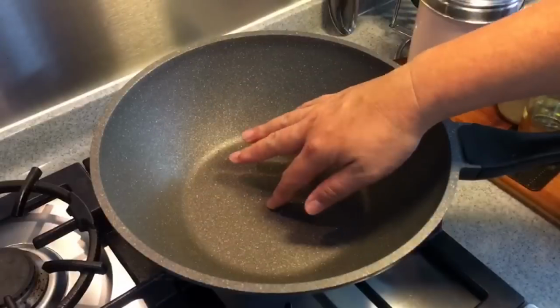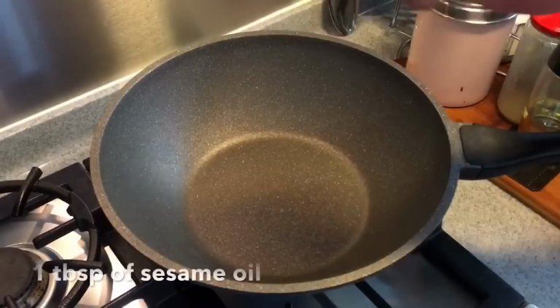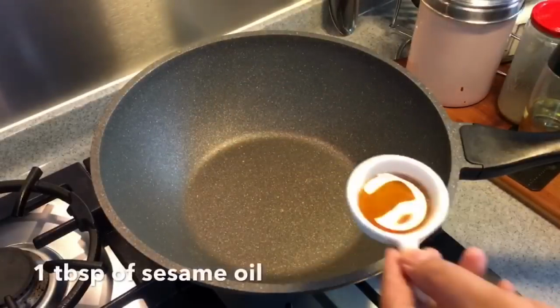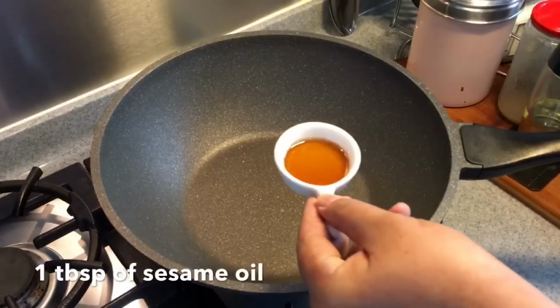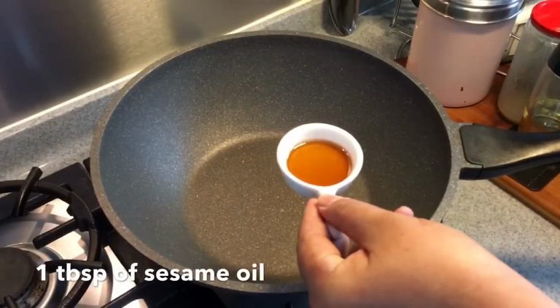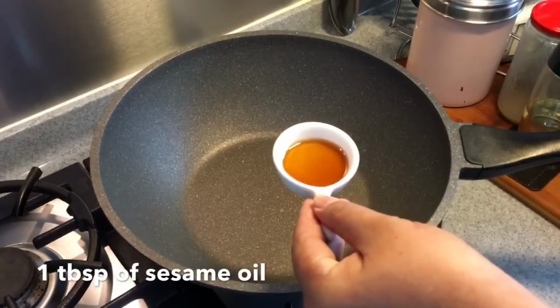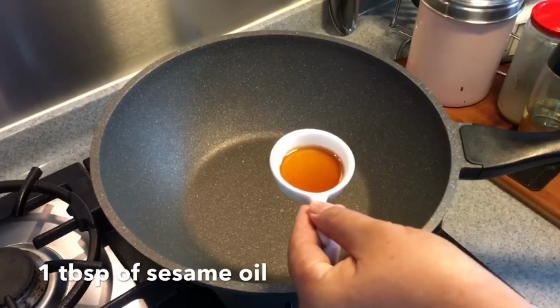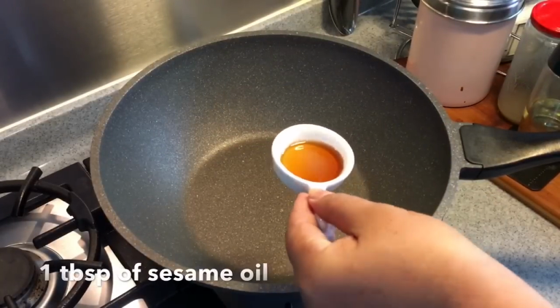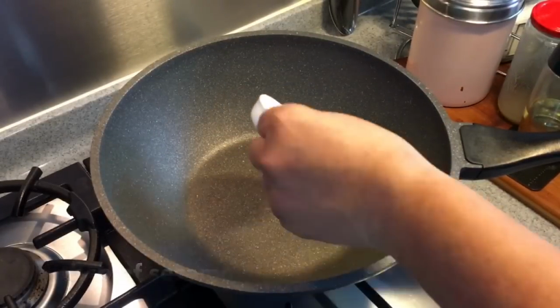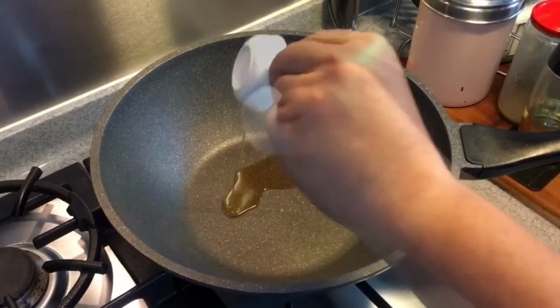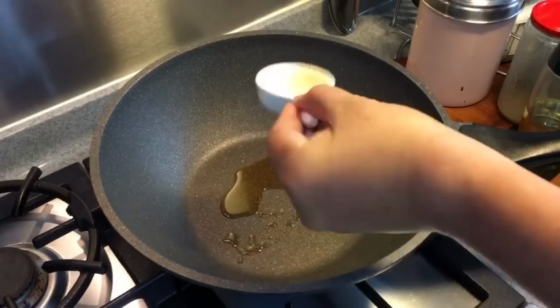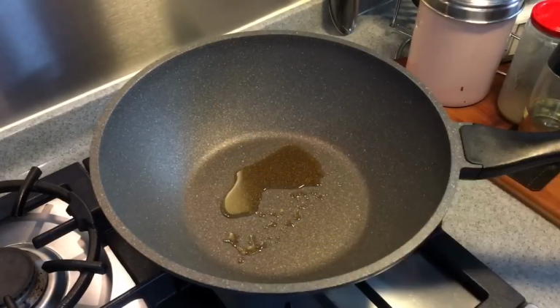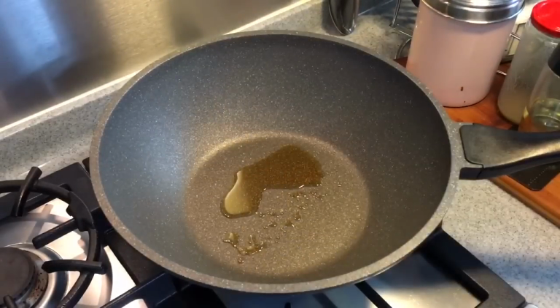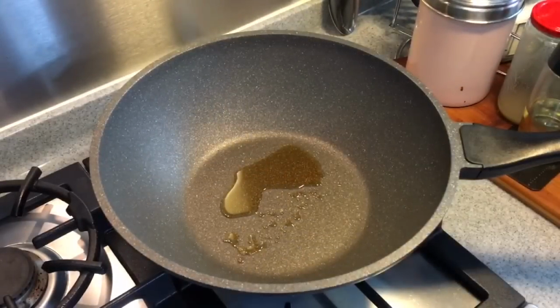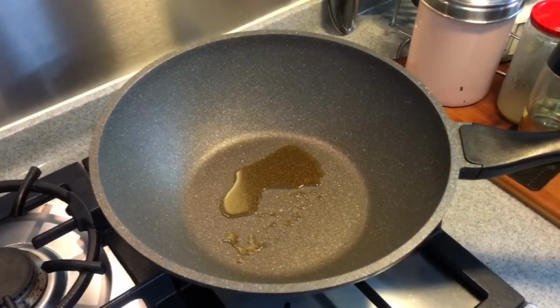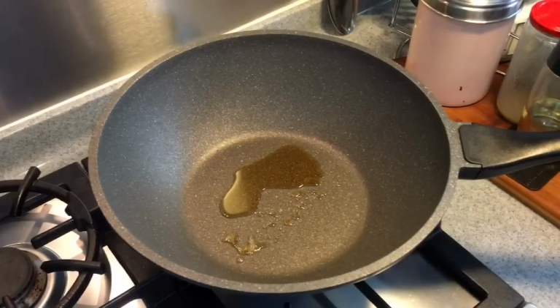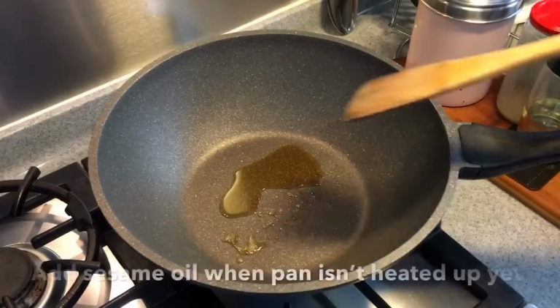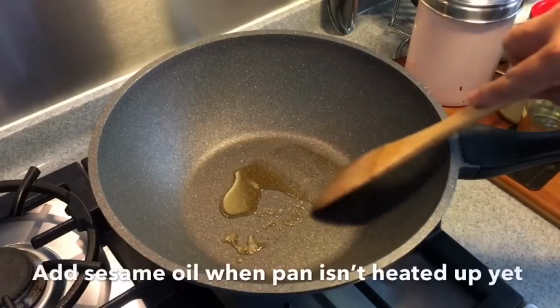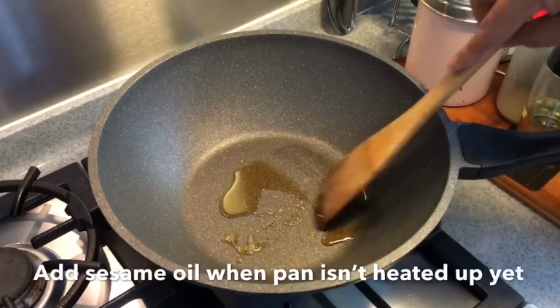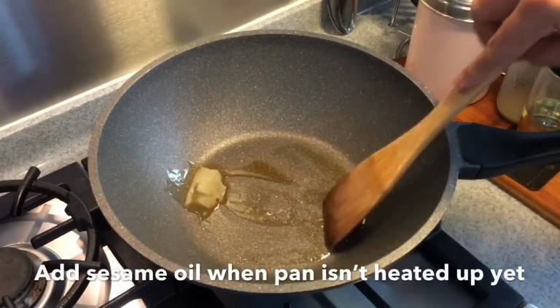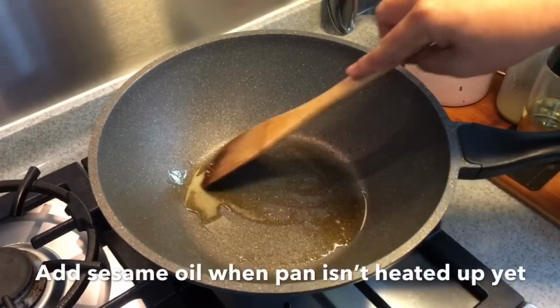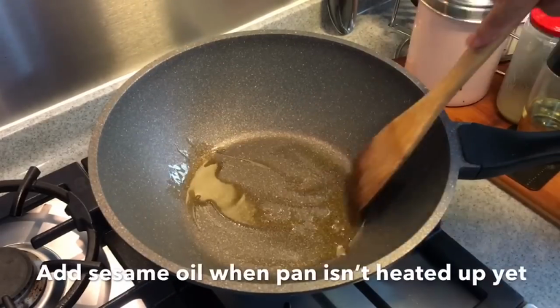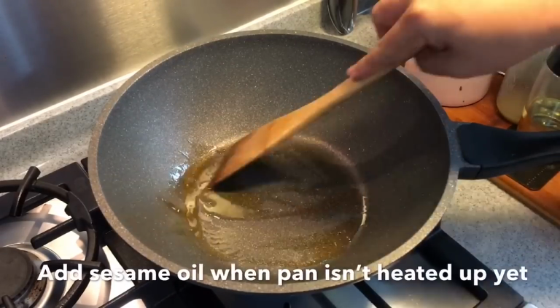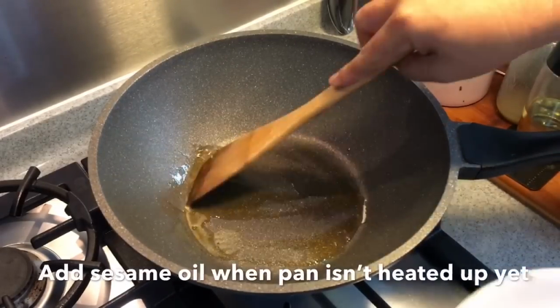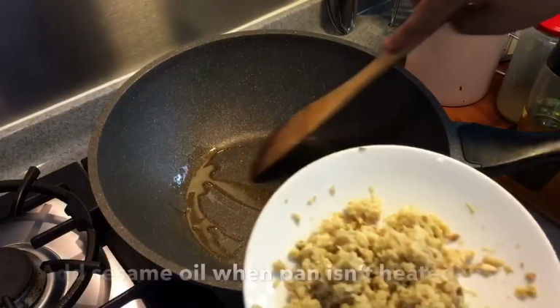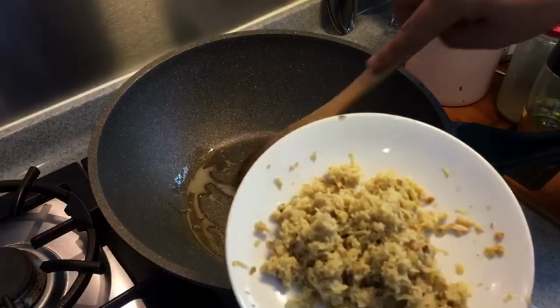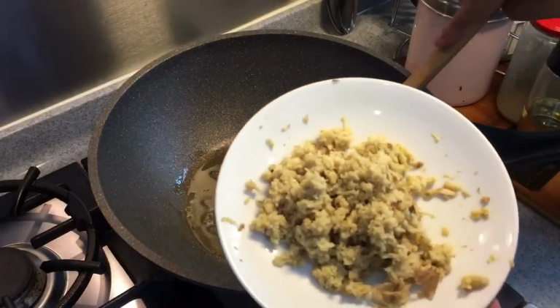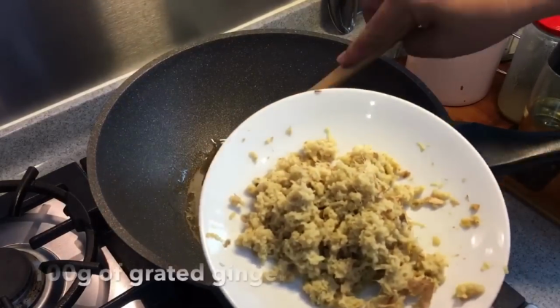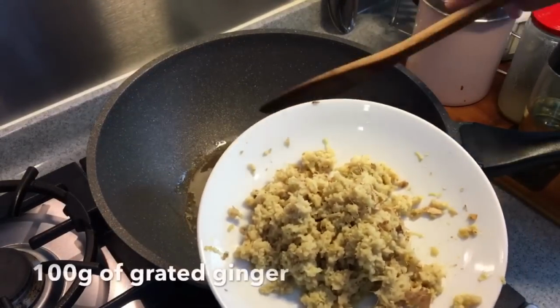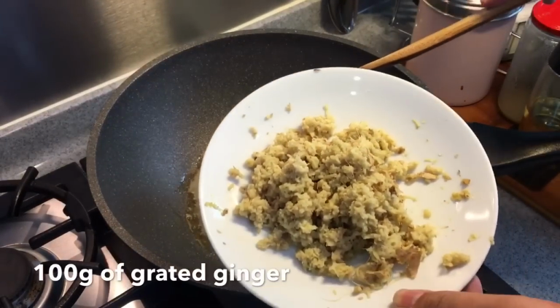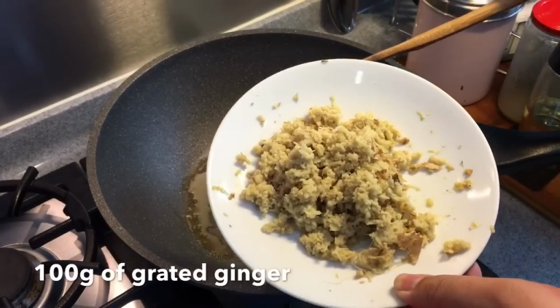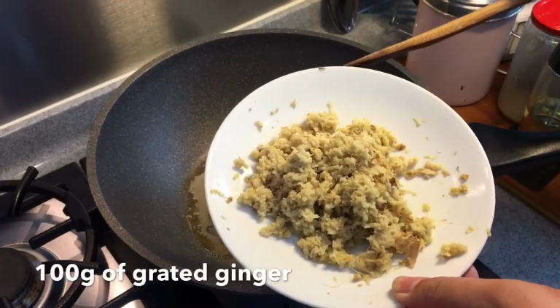In a cold pan, add in one tablespoon of sesame seed oil. We're going to fry the chicken now. We don't really have to wait for the oil to heat up. We're just going to put in 100 grams of grated ginger.